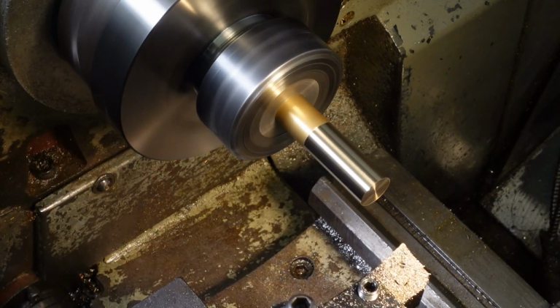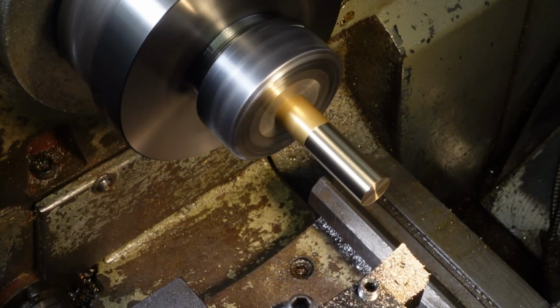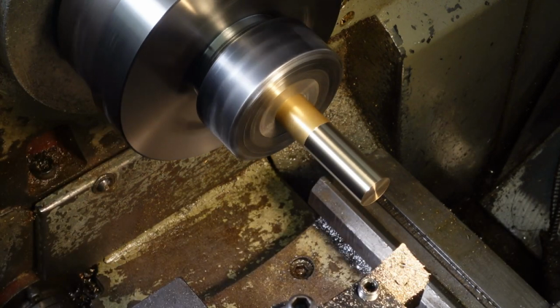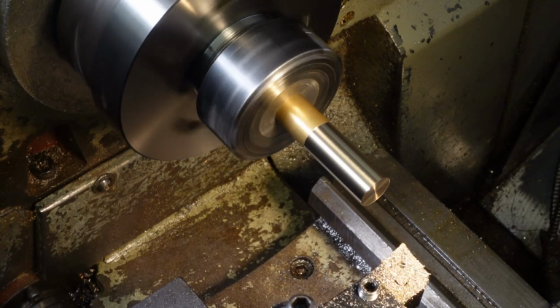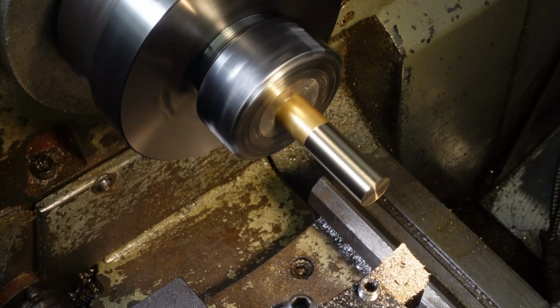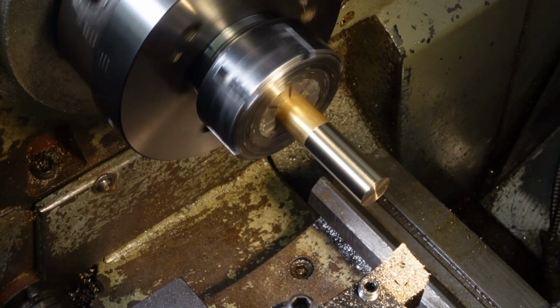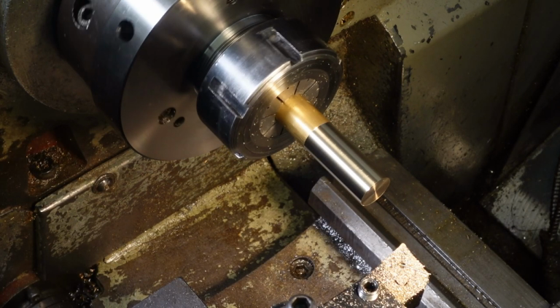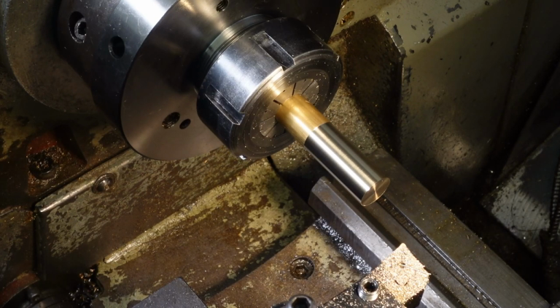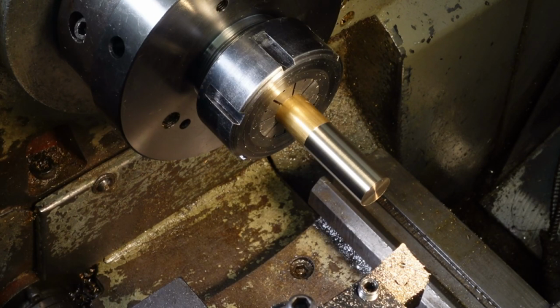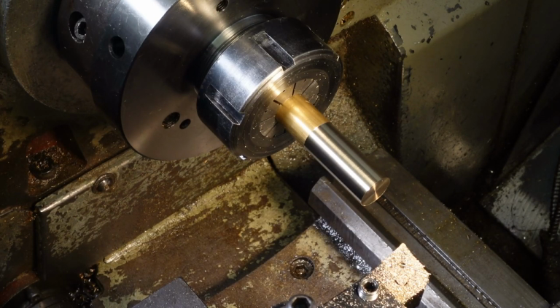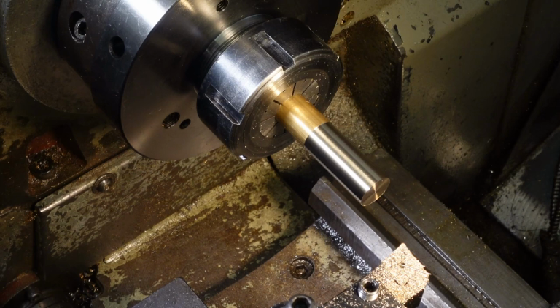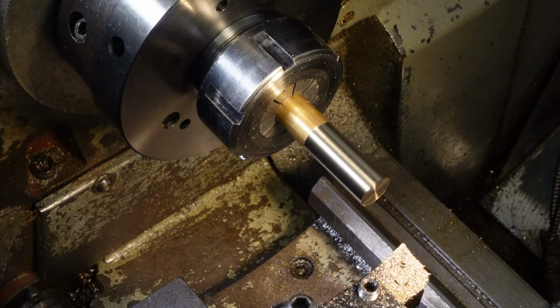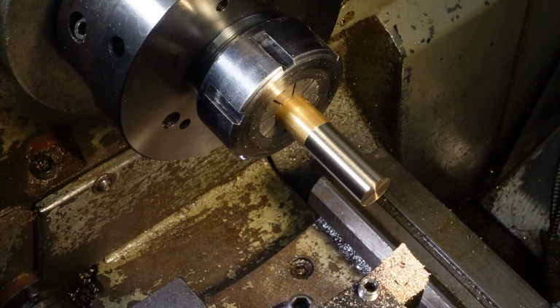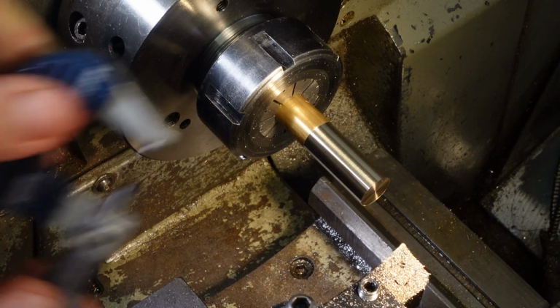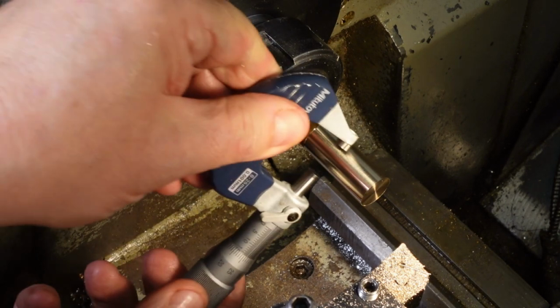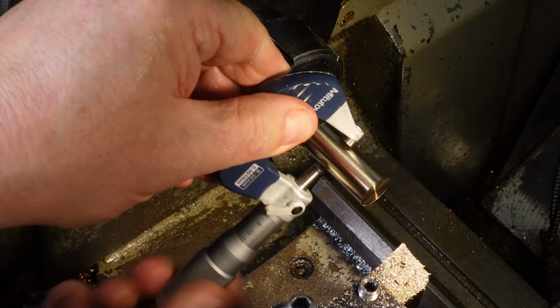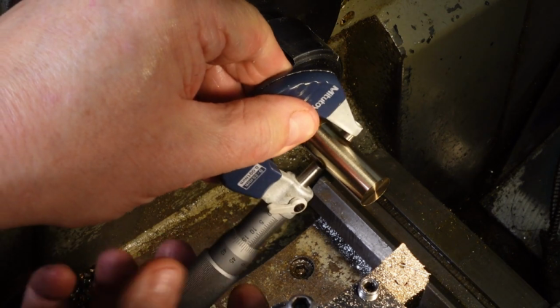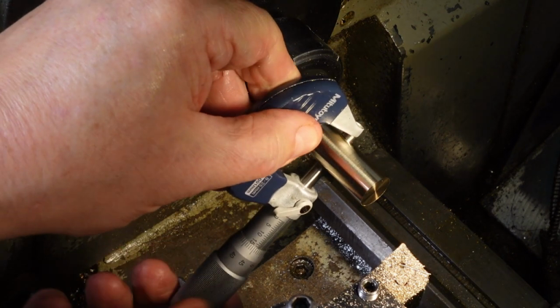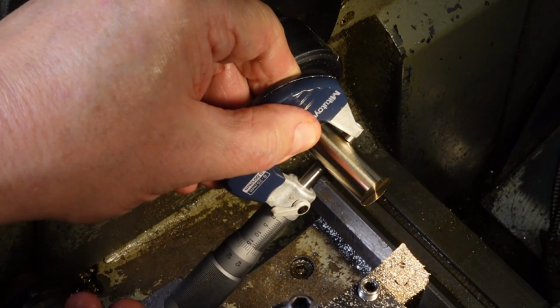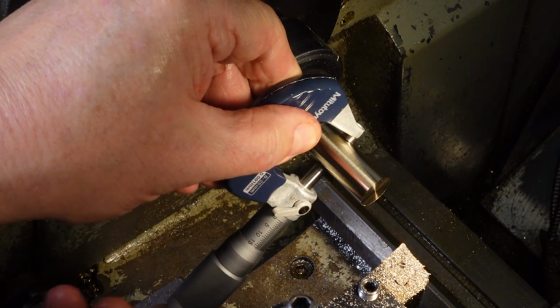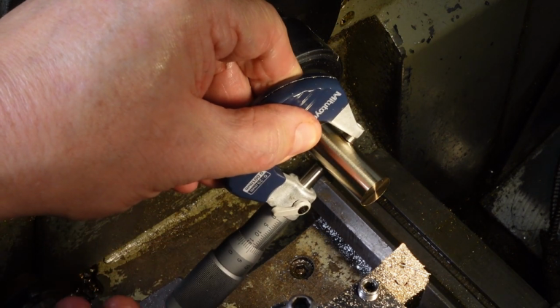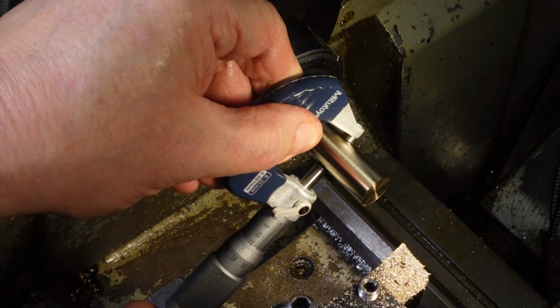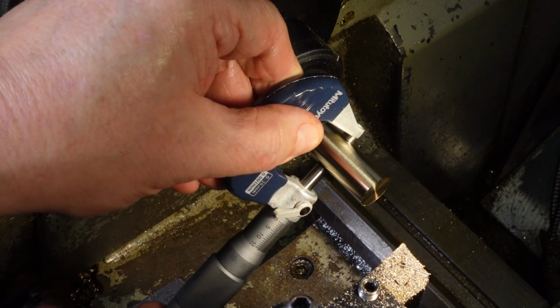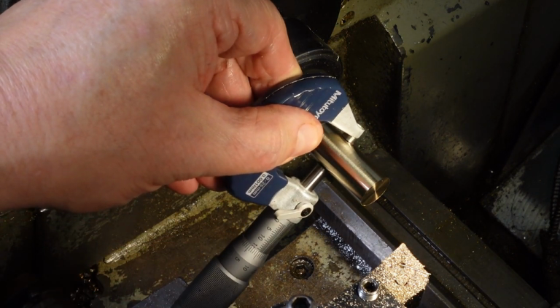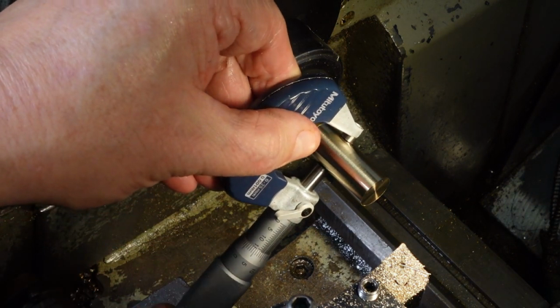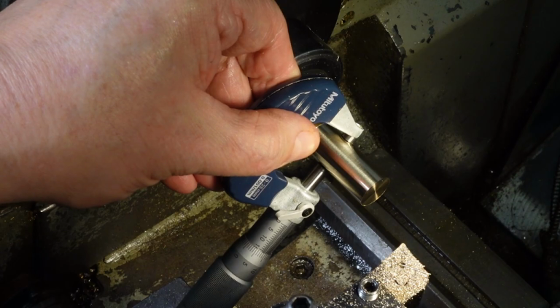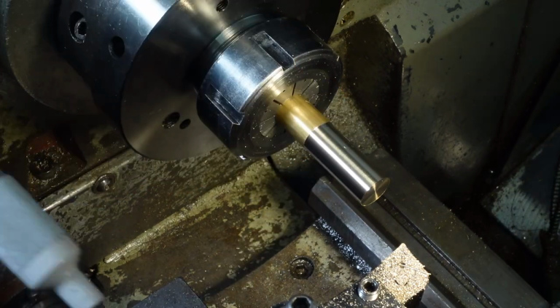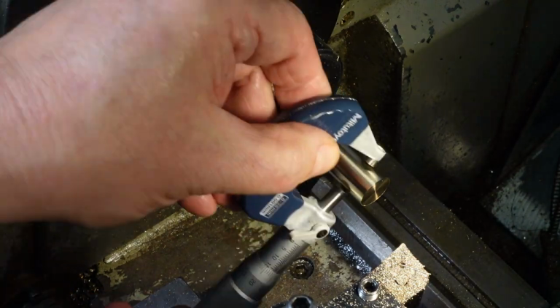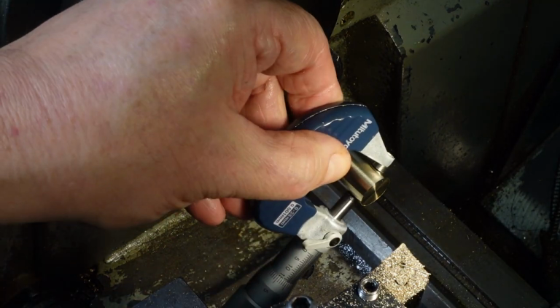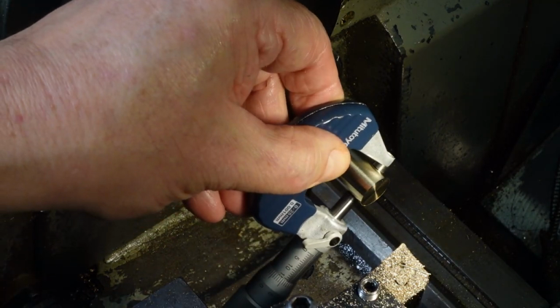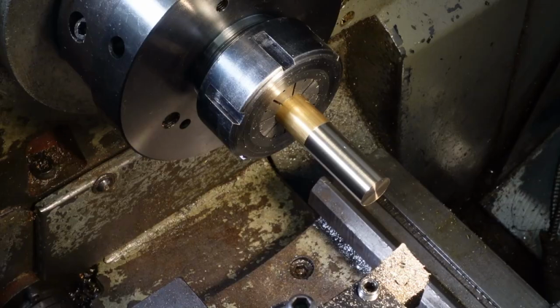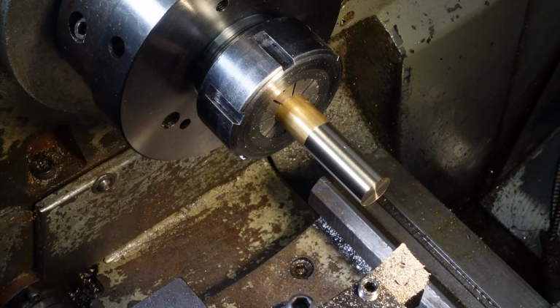My ancient Newall sapphire DRO has got a bit of non-linearity in the centre of the range. It's only 20 micrometres out, but that can be significant, so I need to check with the micrometer to be certain.